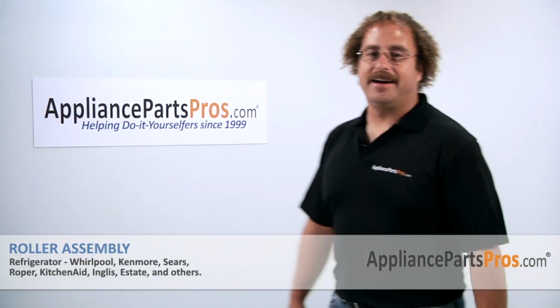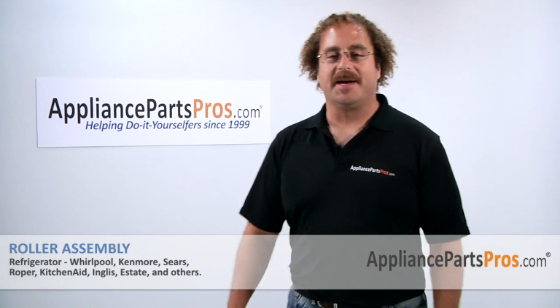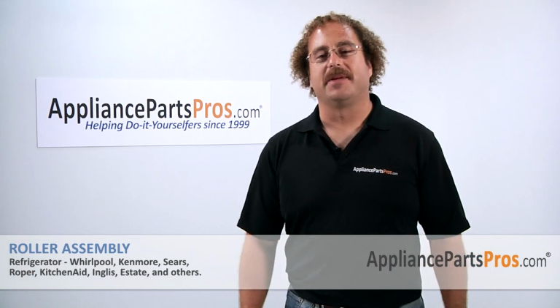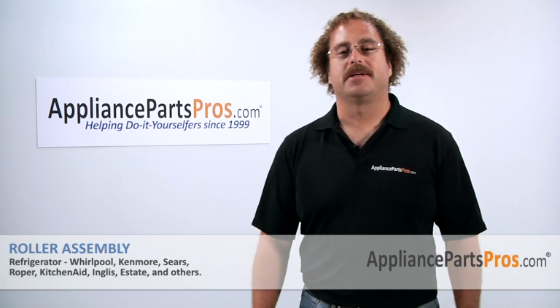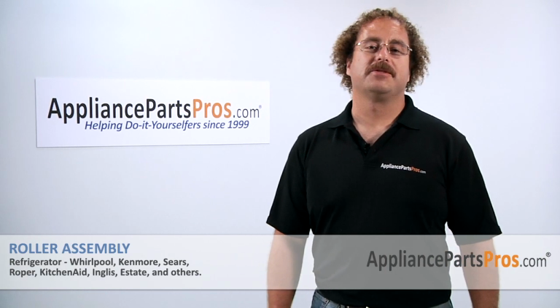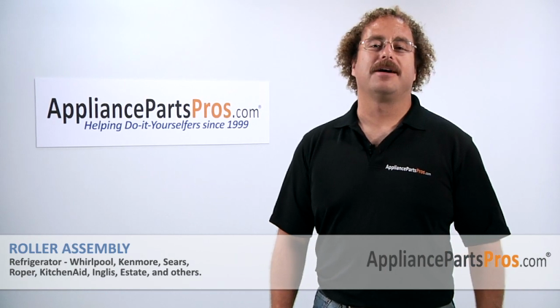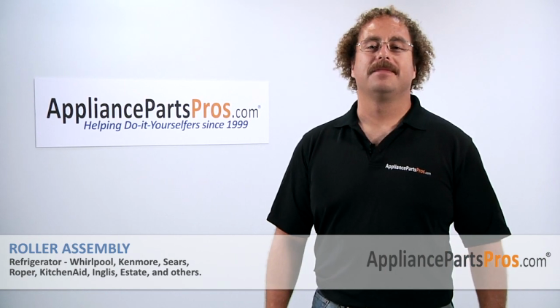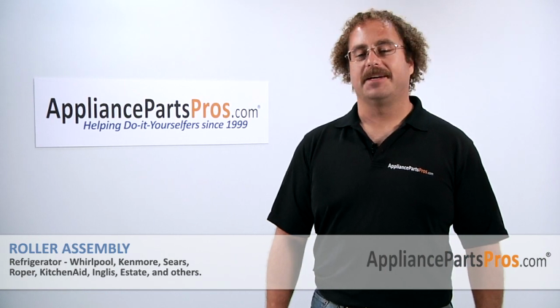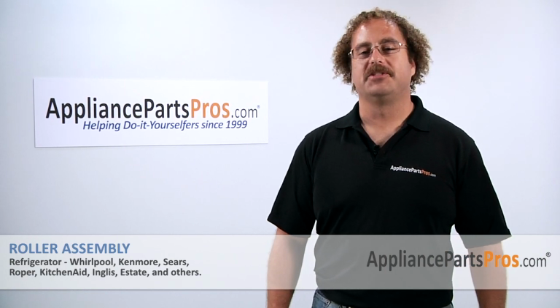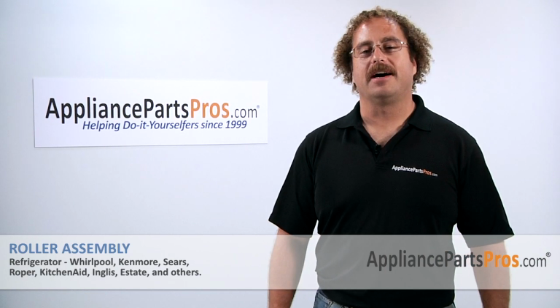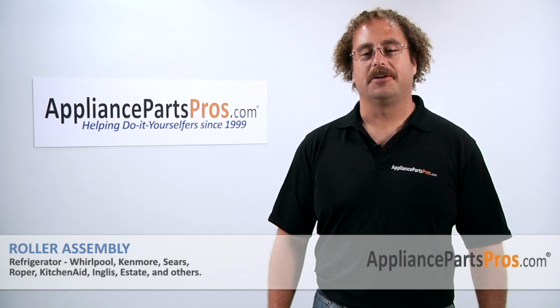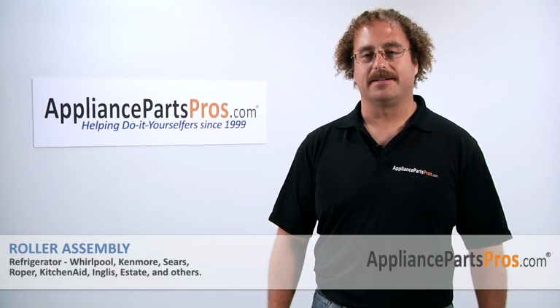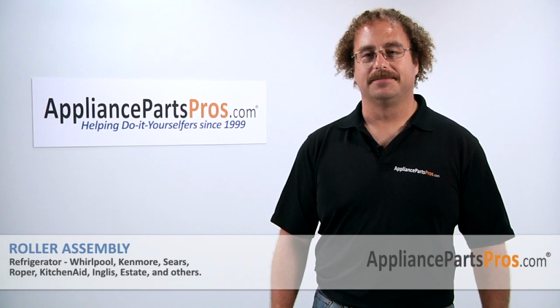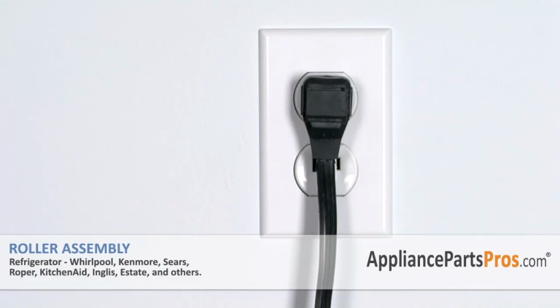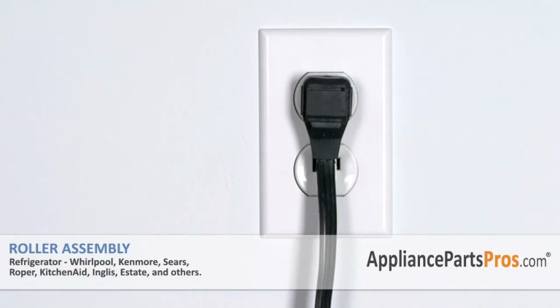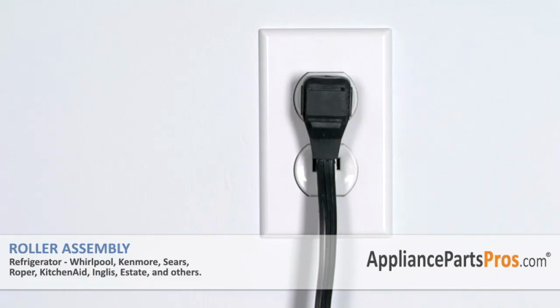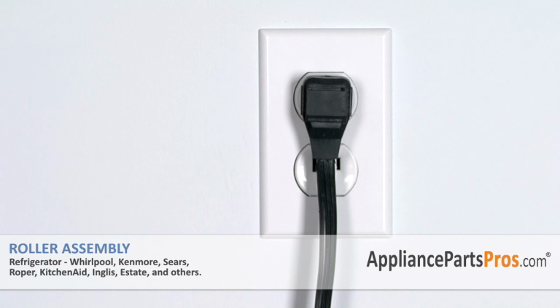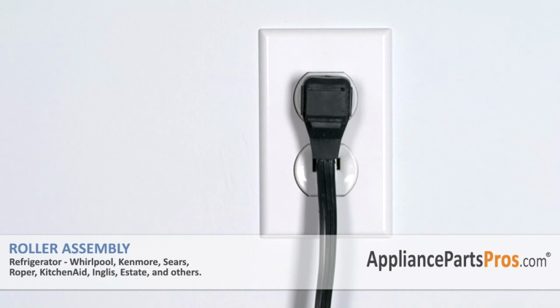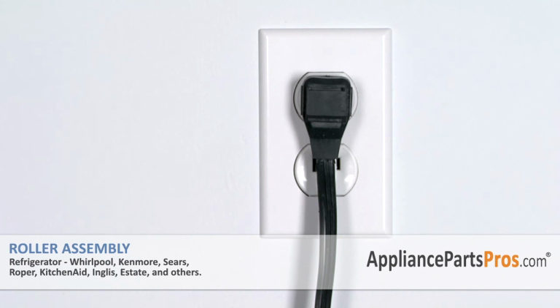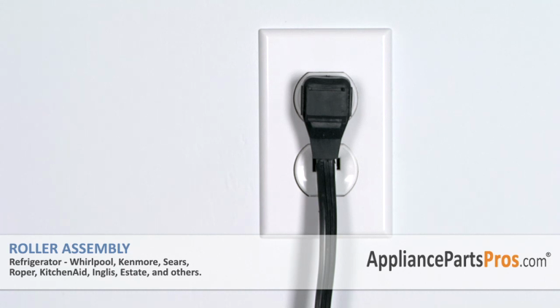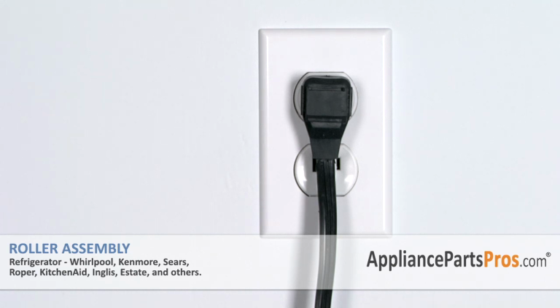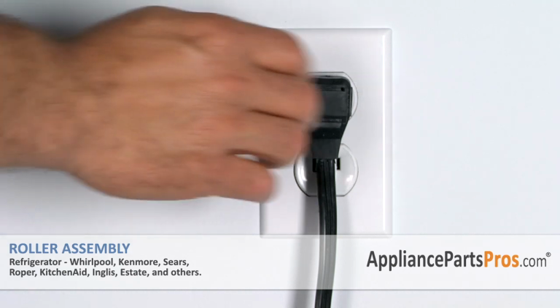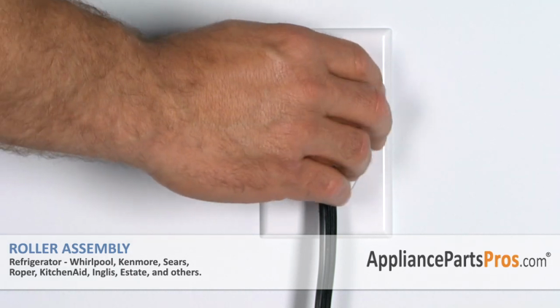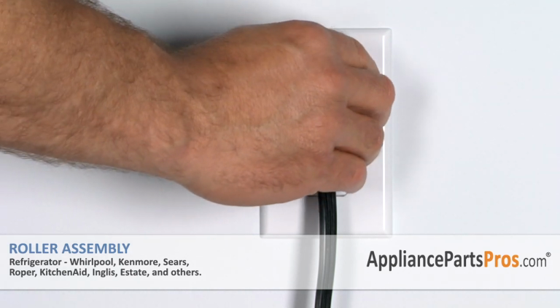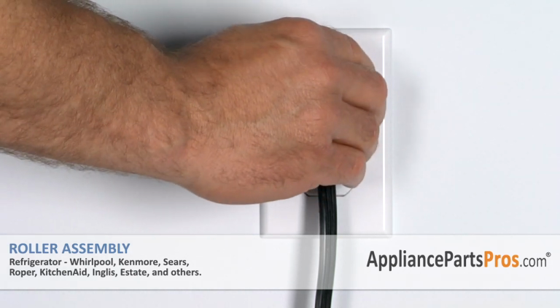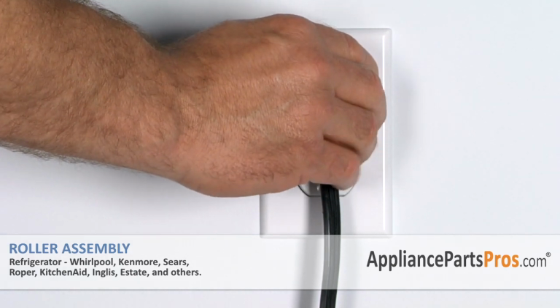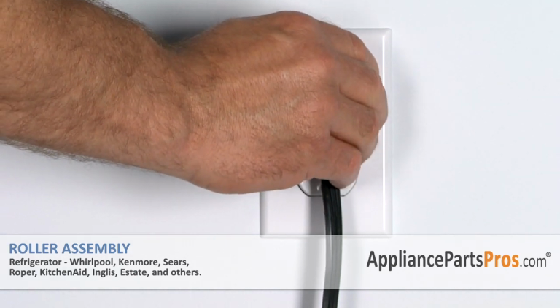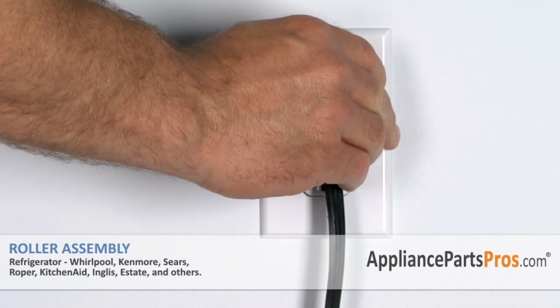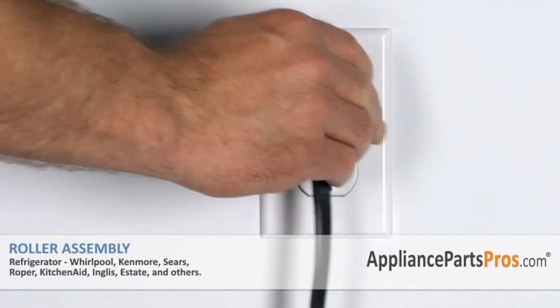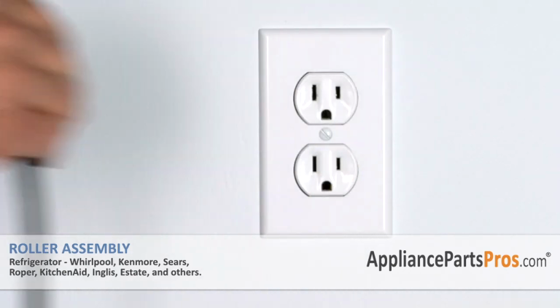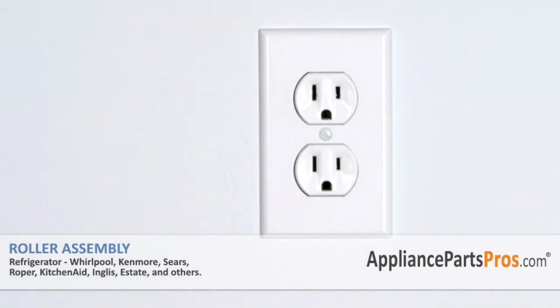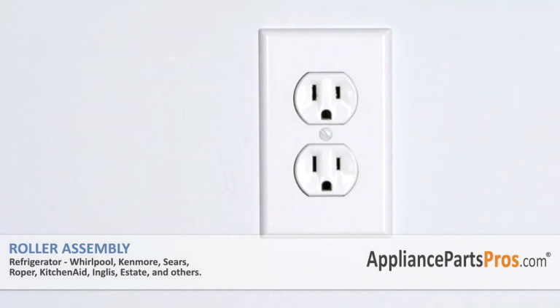Hi, this is Matt with AppliancePartsPros.com. Today we'll be showing you how to repair your appliance. Remember, anytime you work on an appliance, make sure it's unplugged or the circuit breakers are off so there's no chance of electrocution.